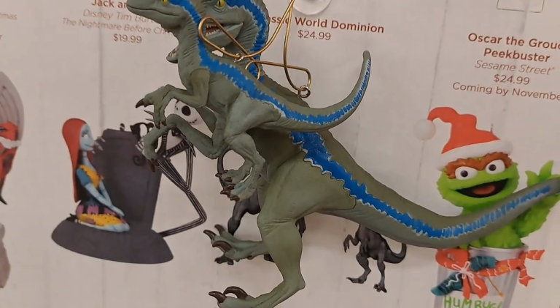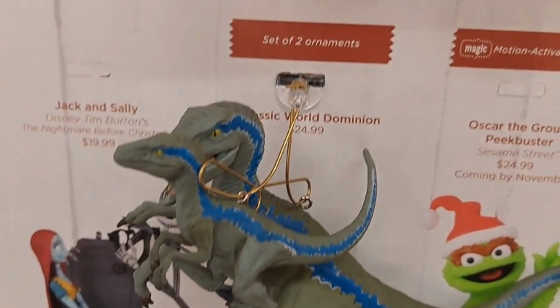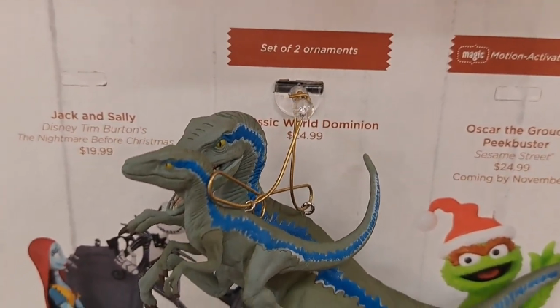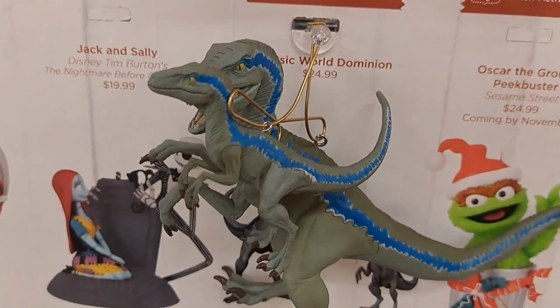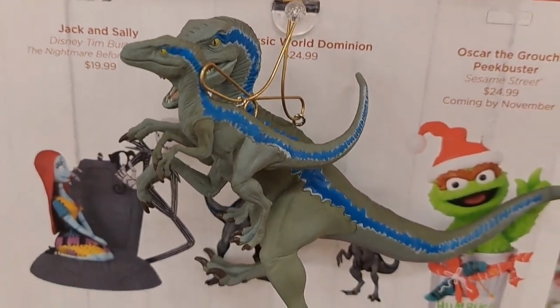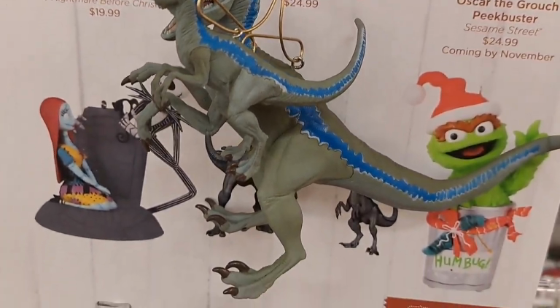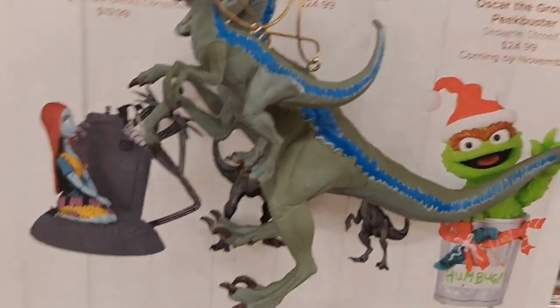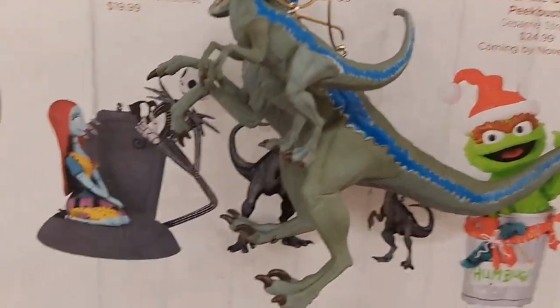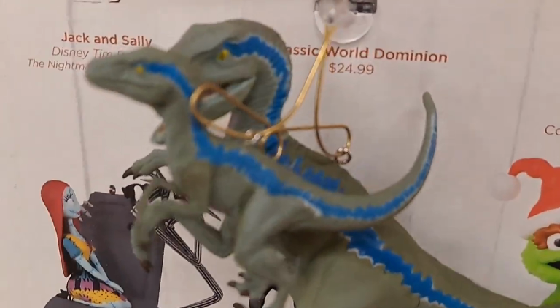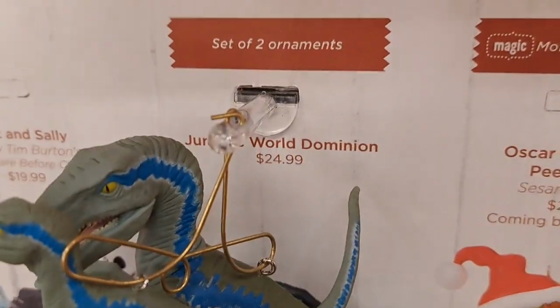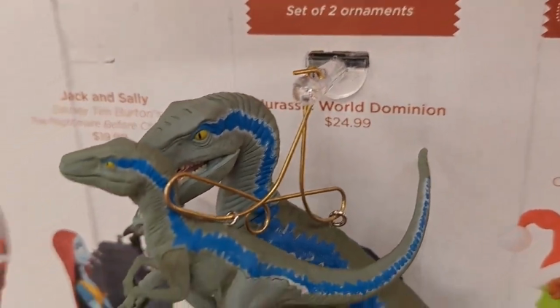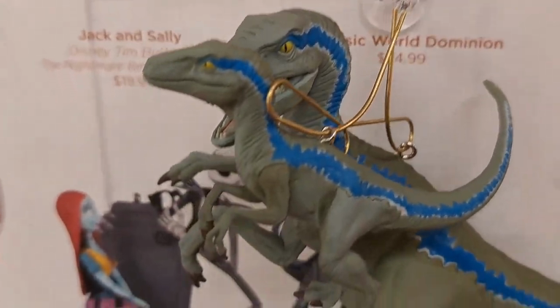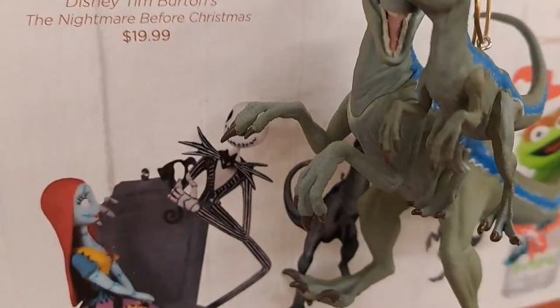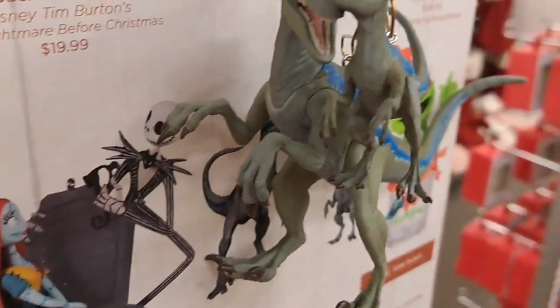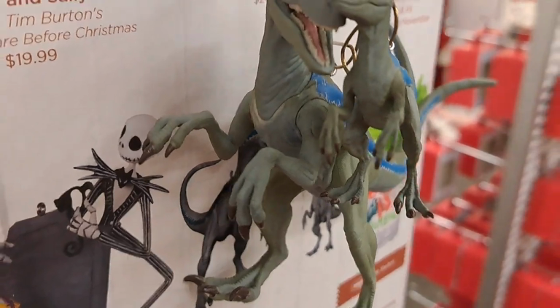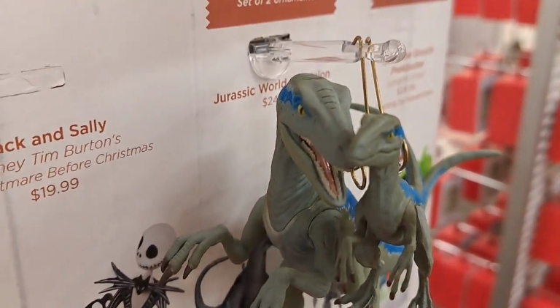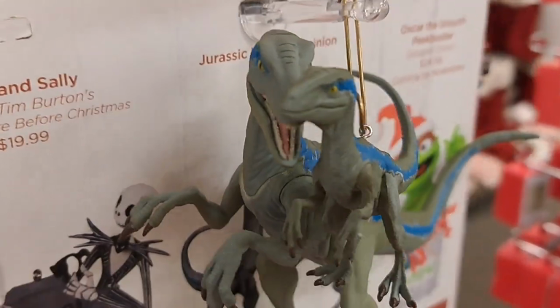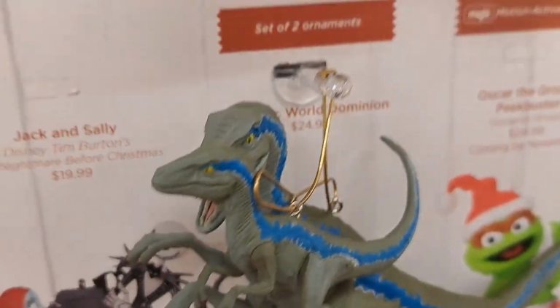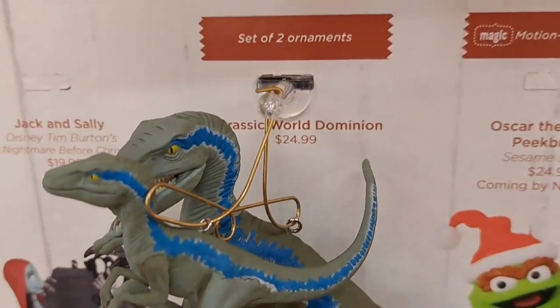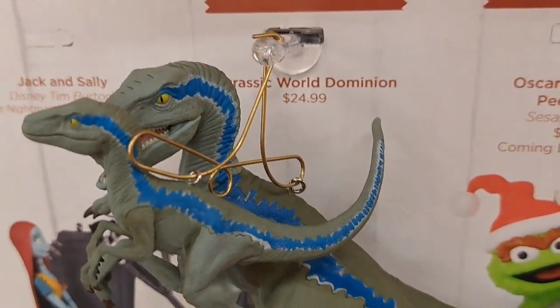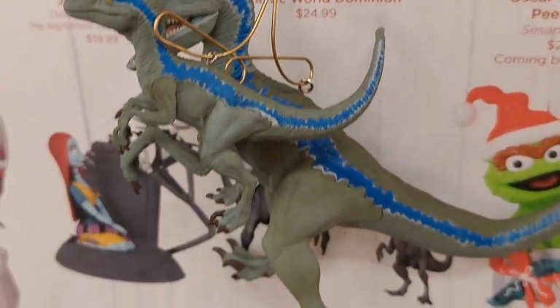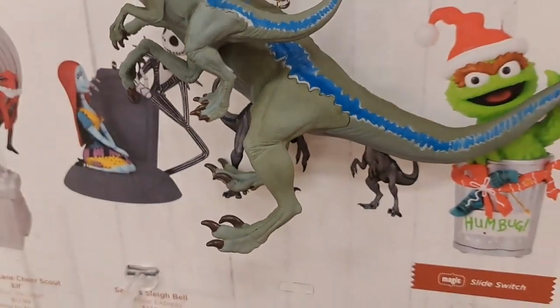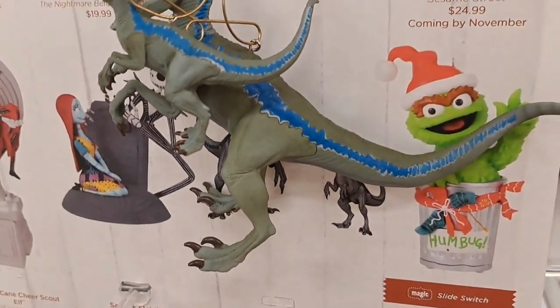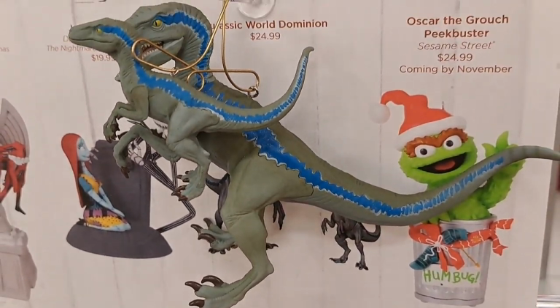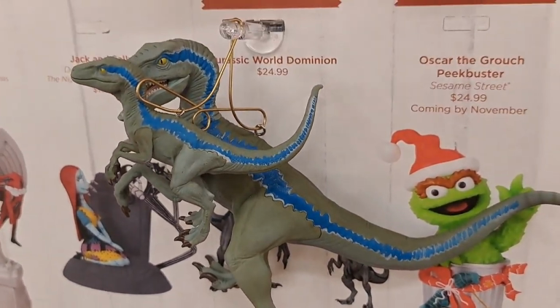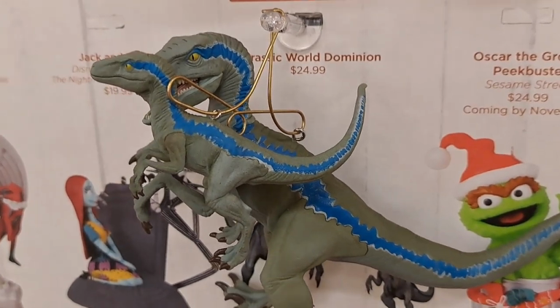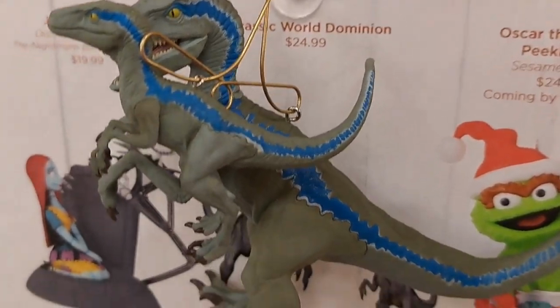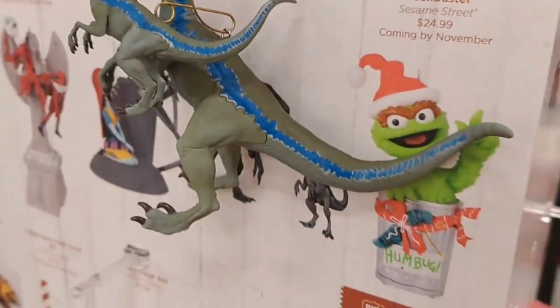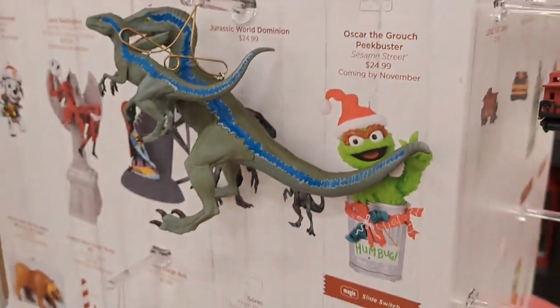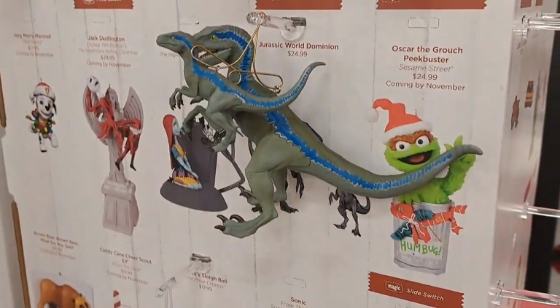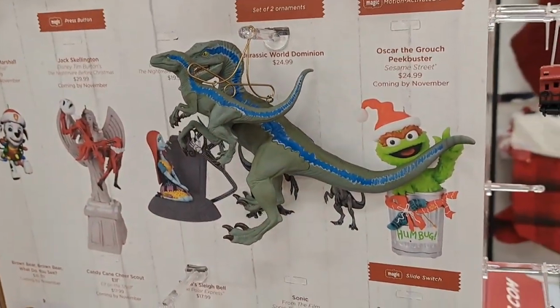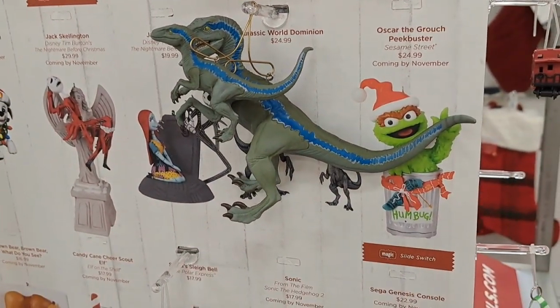Got the Hallmark Keepsakes here. You actually get two dinos — you get Beta and Blue. $24.99 for these two characters. Check it out at your Hallmark.